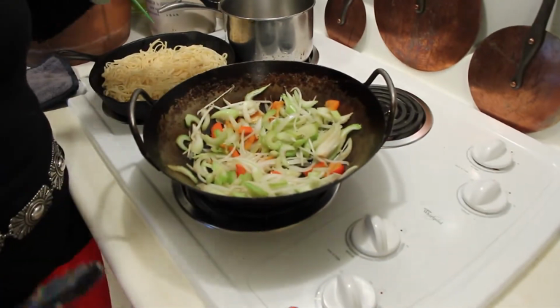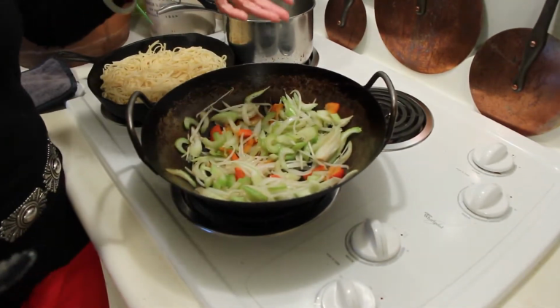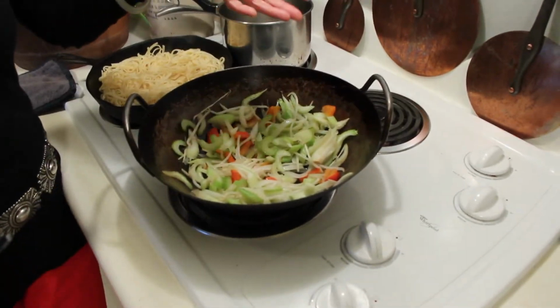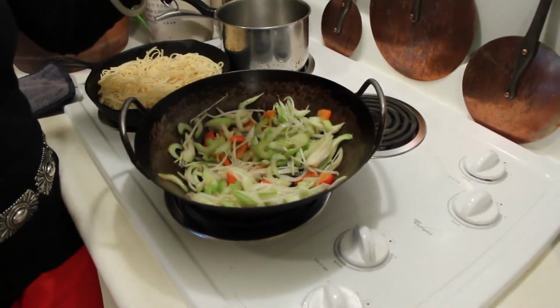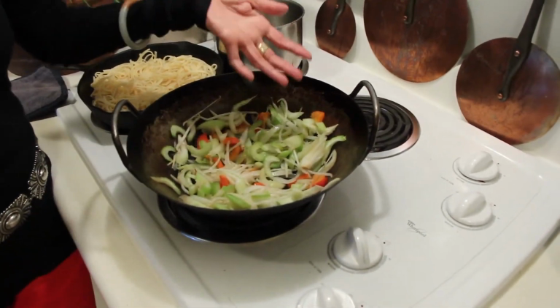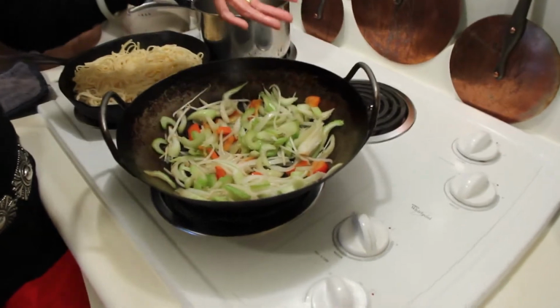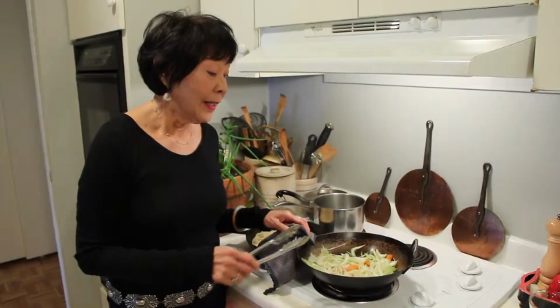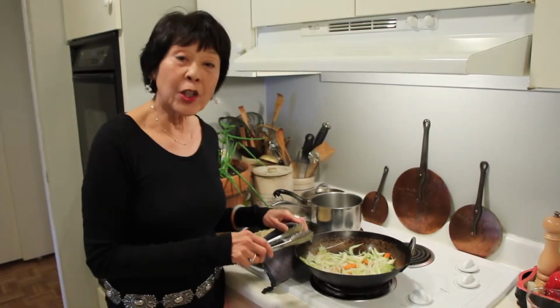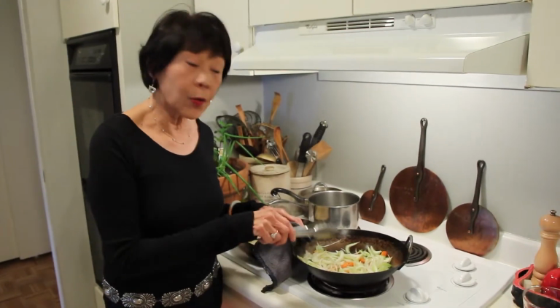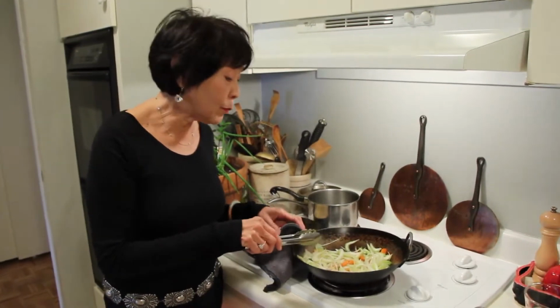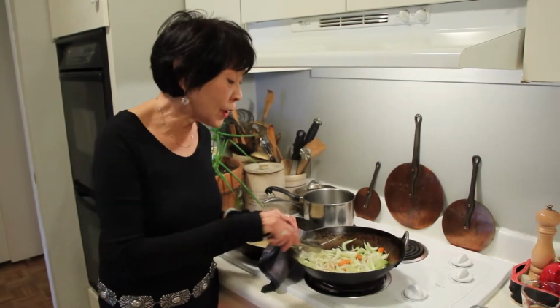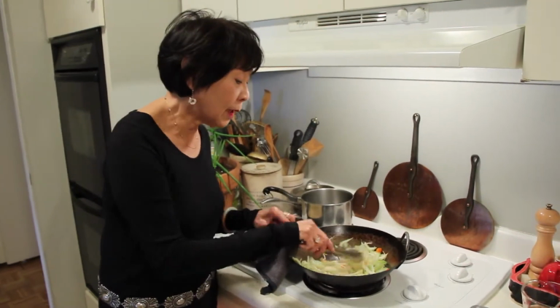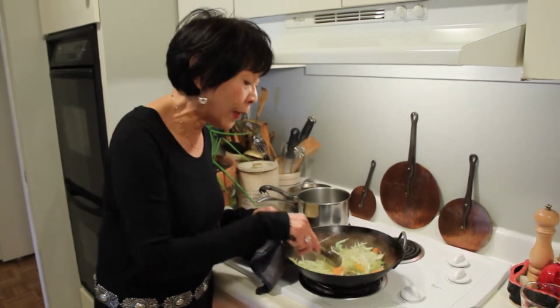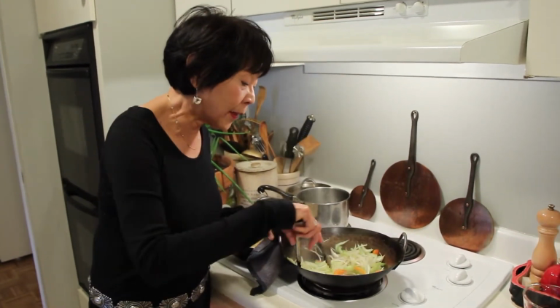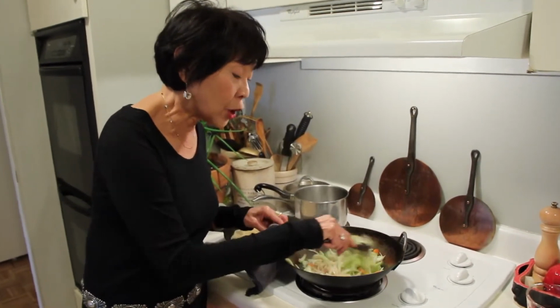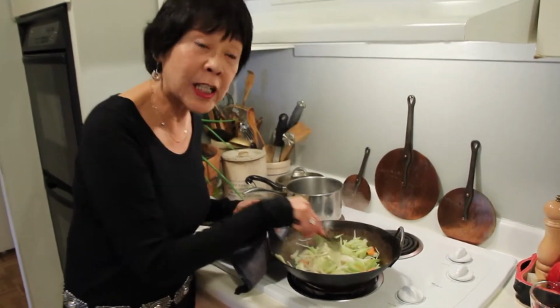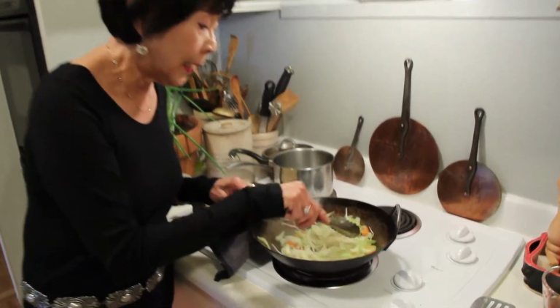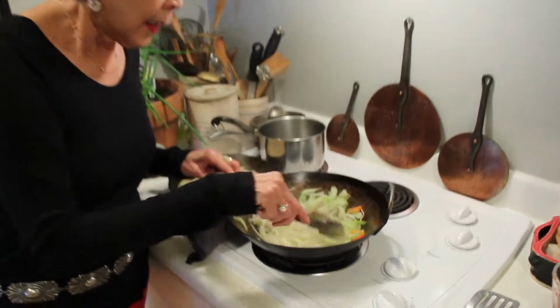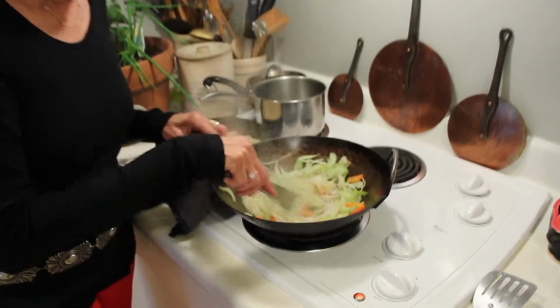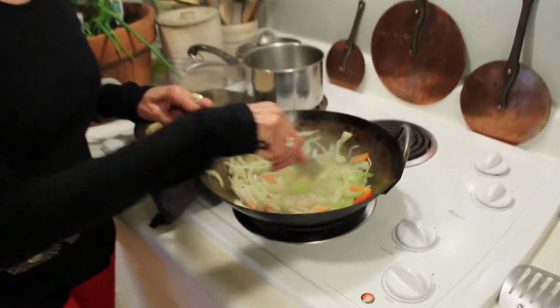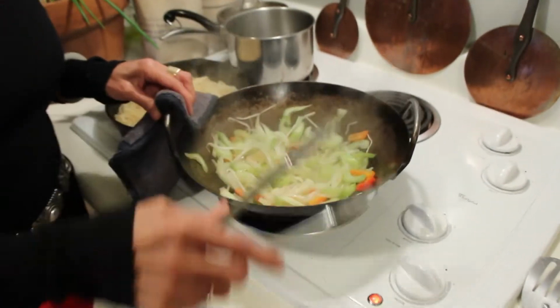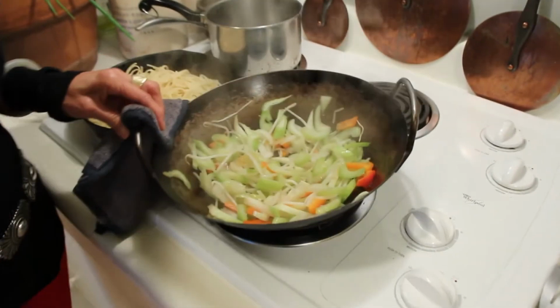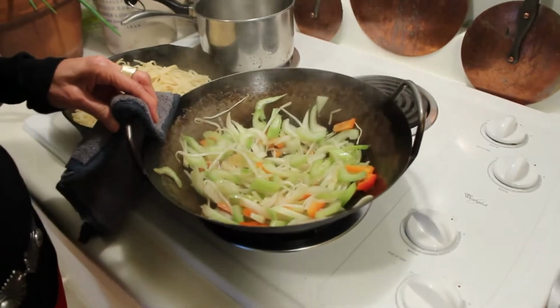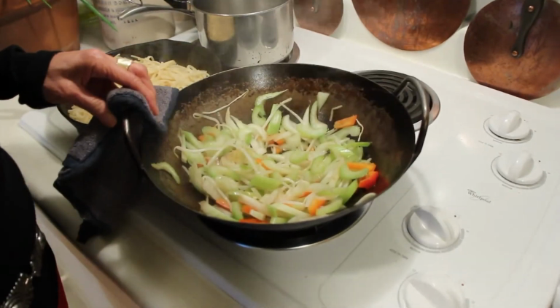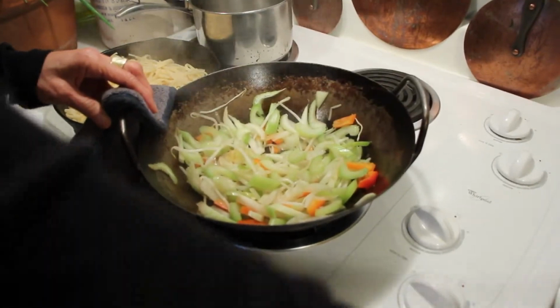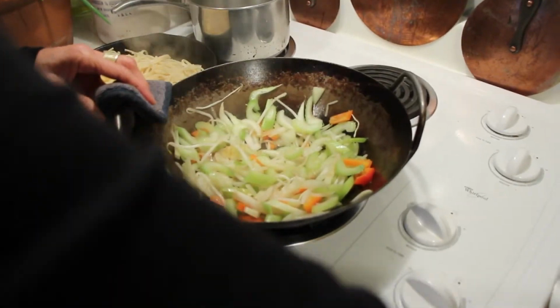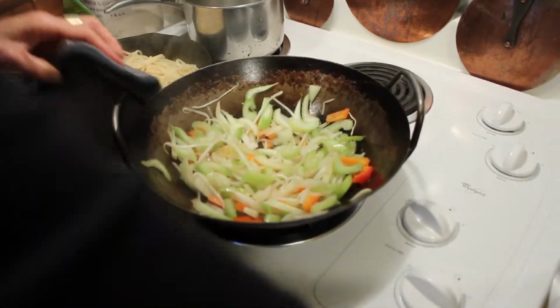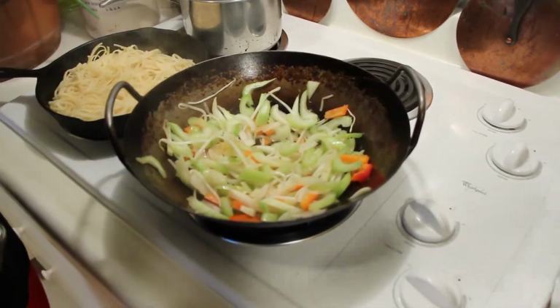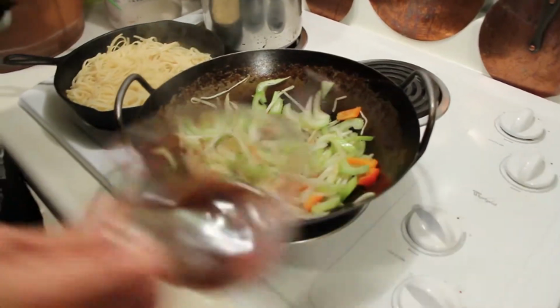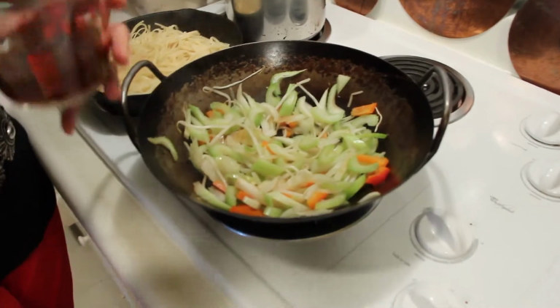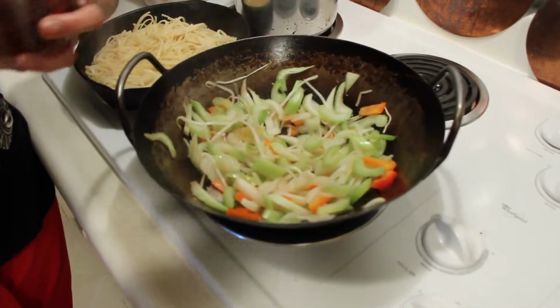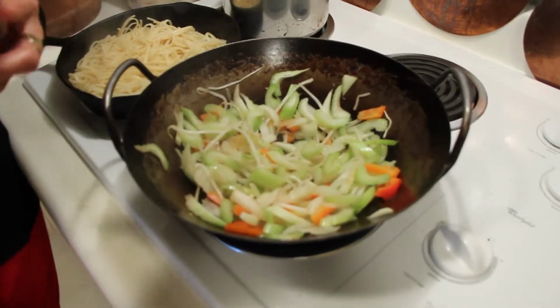I'm just going to make a very basic sauce. The vegetables are ready pretty much the way I want them, which is crisp. And I'm simply going to add some liquid — you can use water or broth.